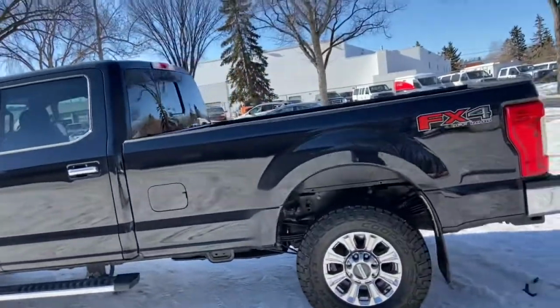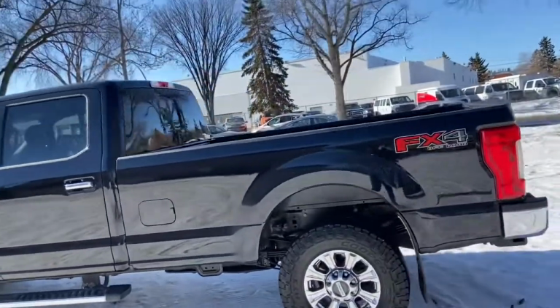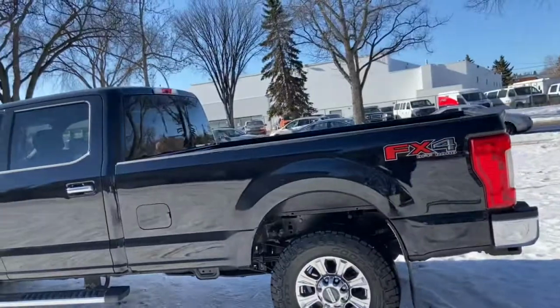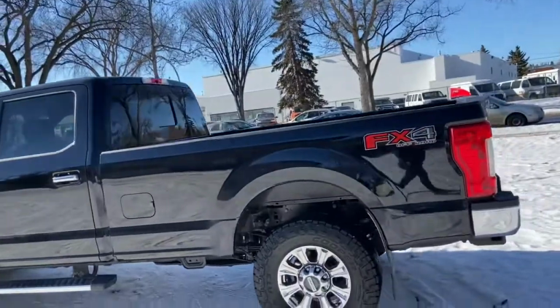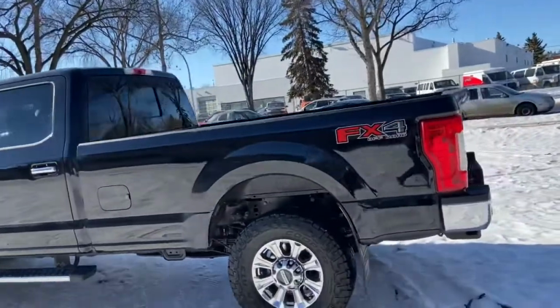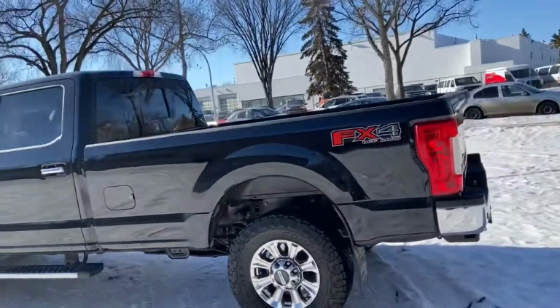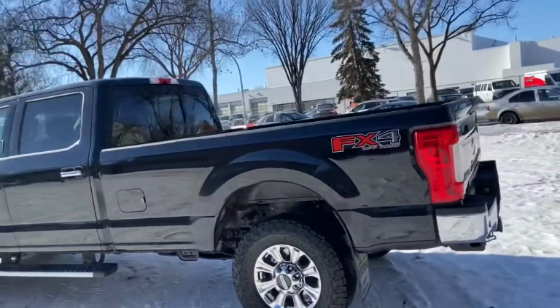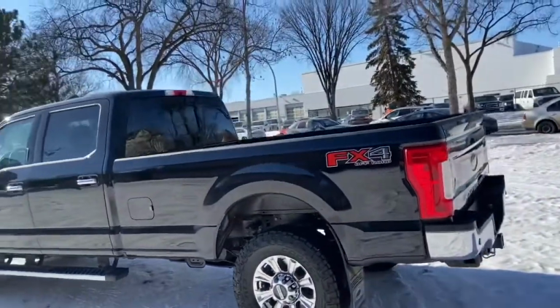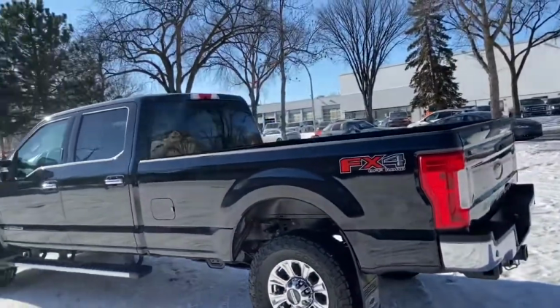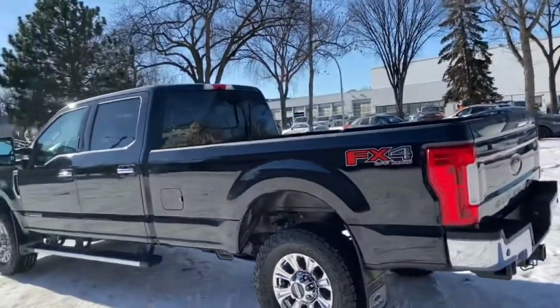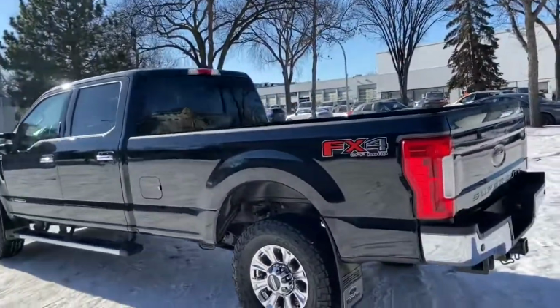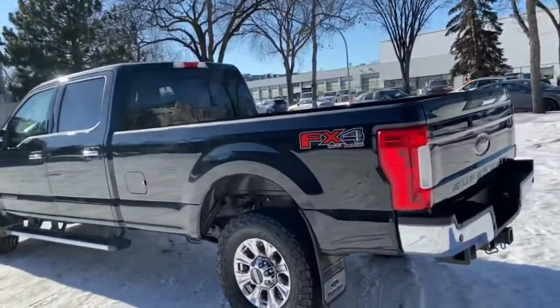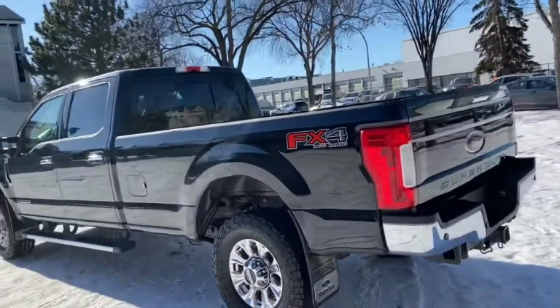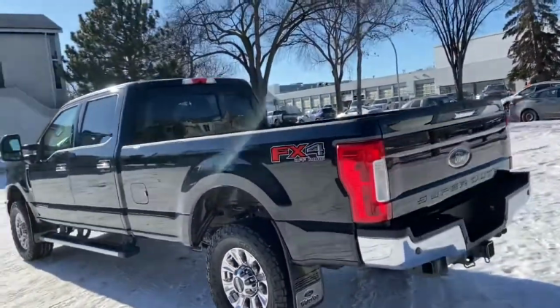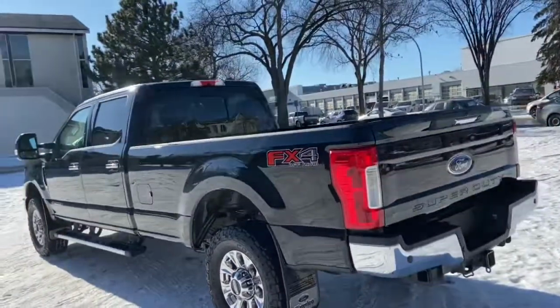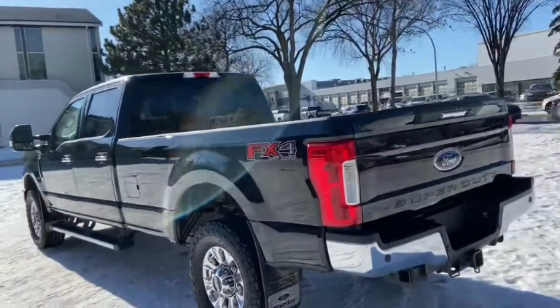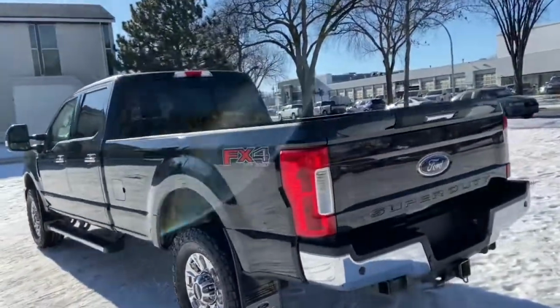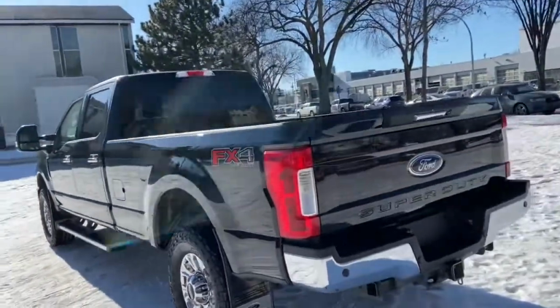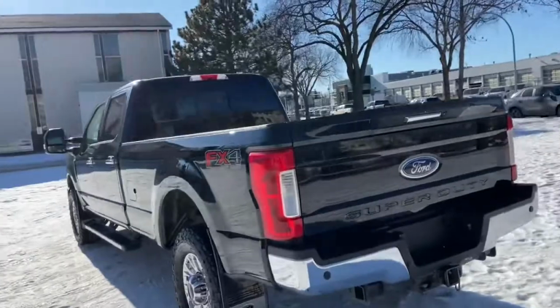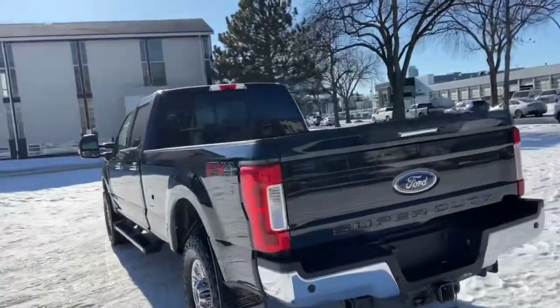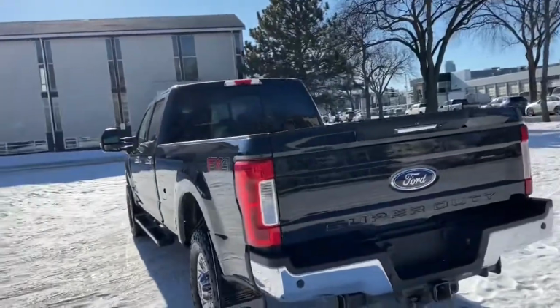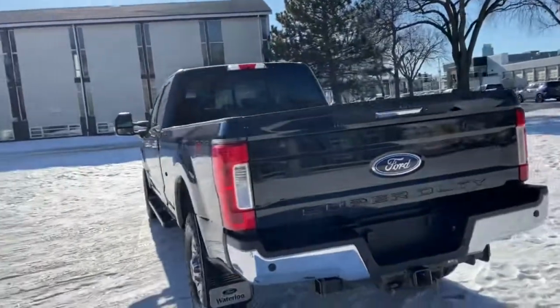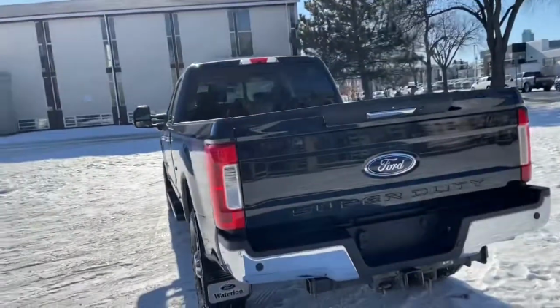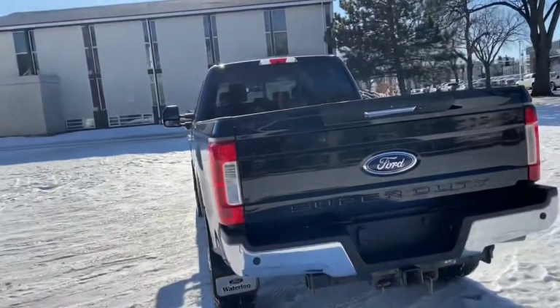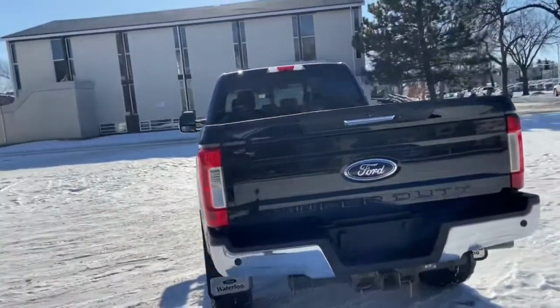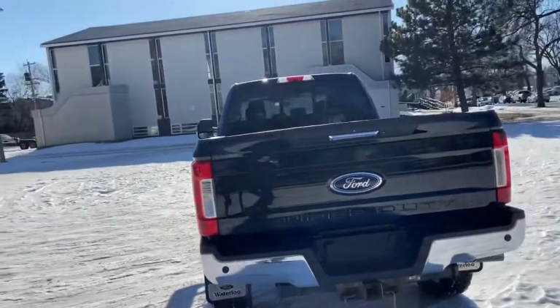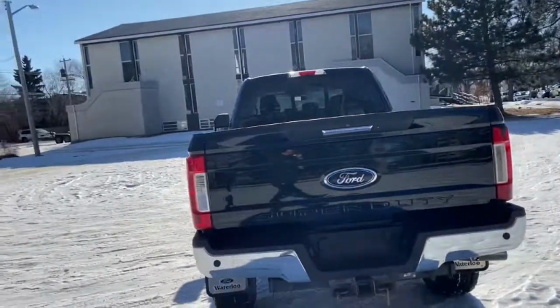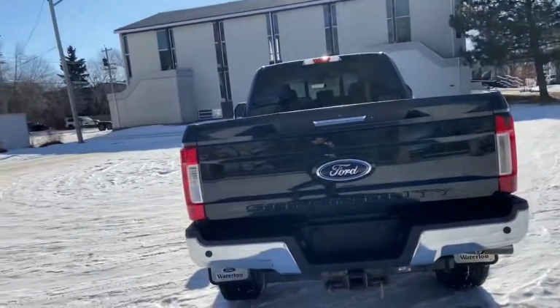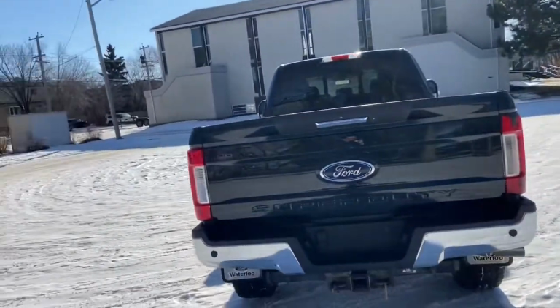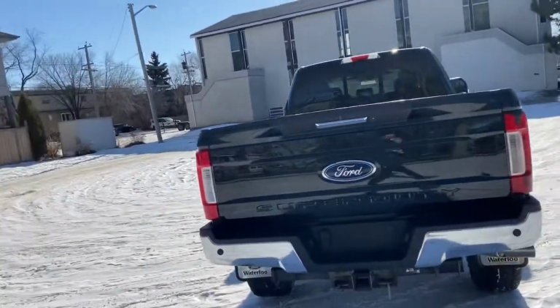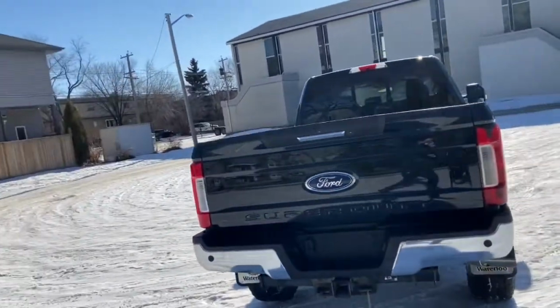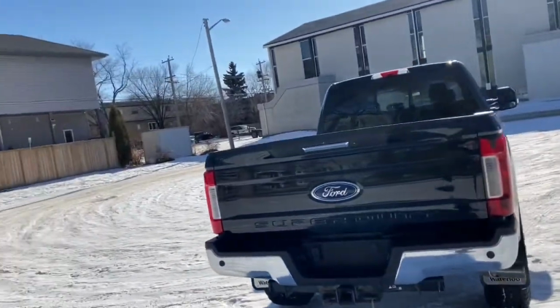Around the back end you do have the rear sliding window with the eight foot extended box. You also have a reverse camera, reverse sensors, as well as a trailer tow package.